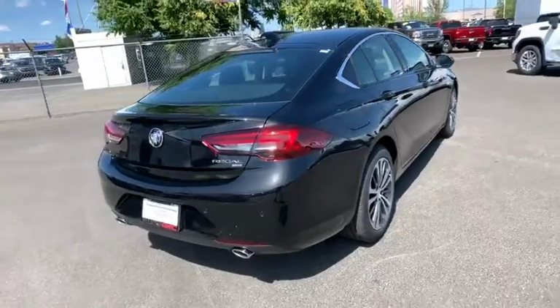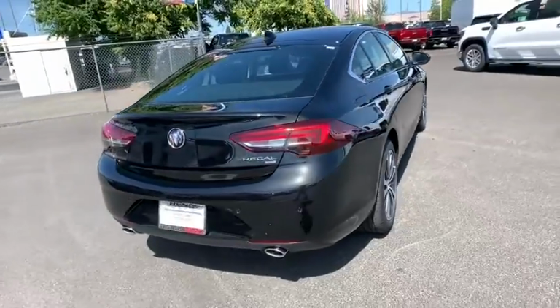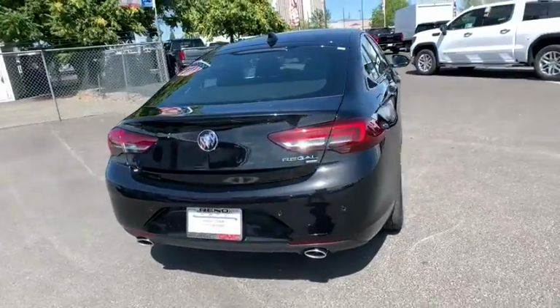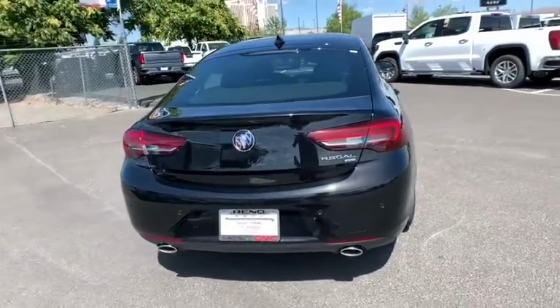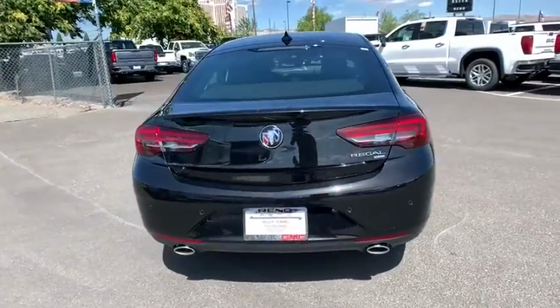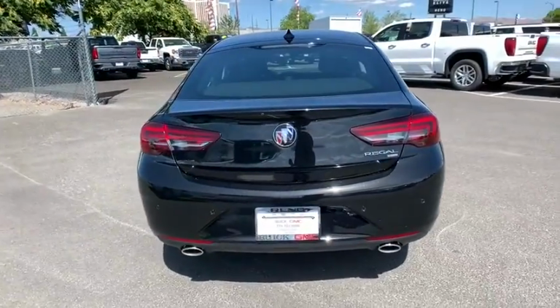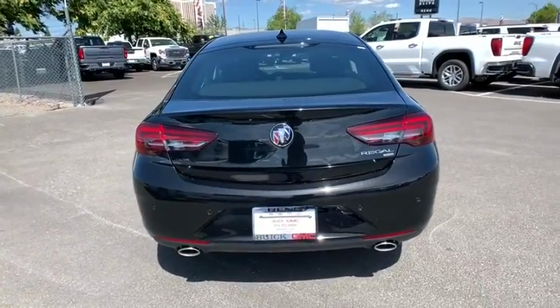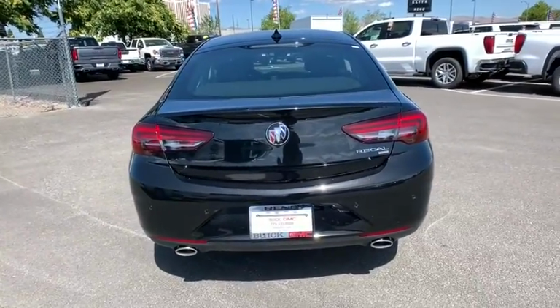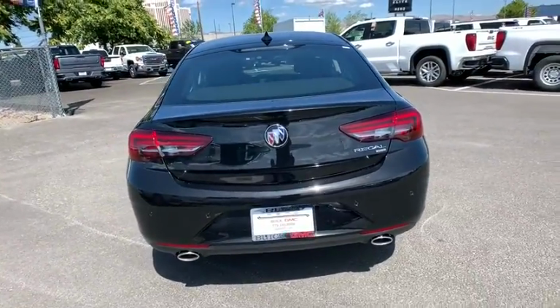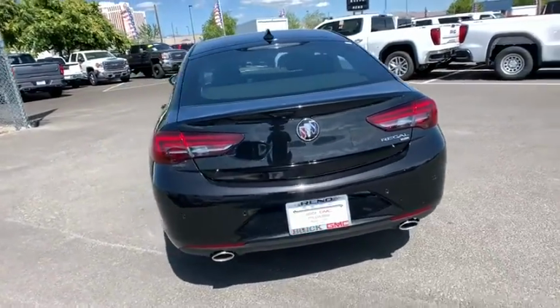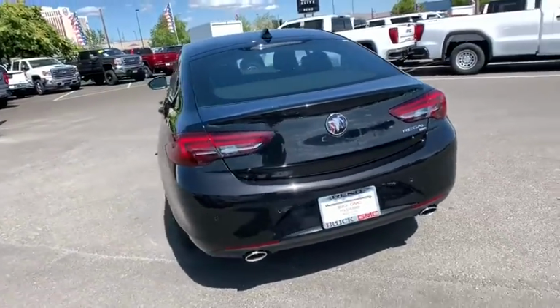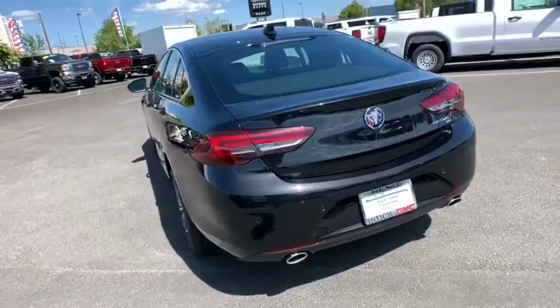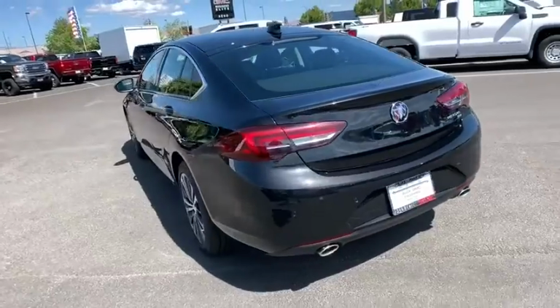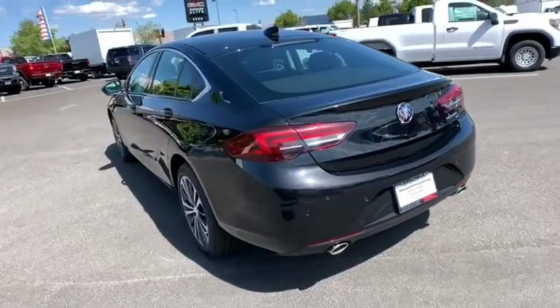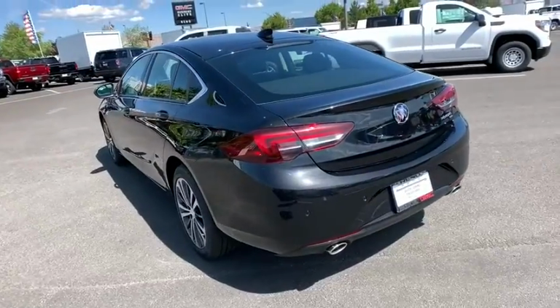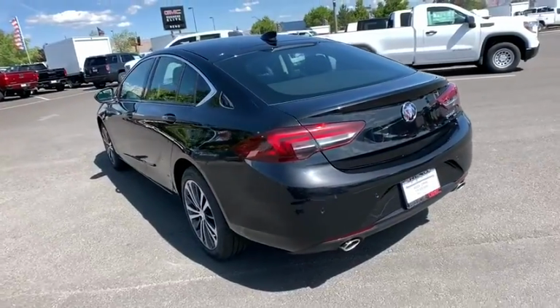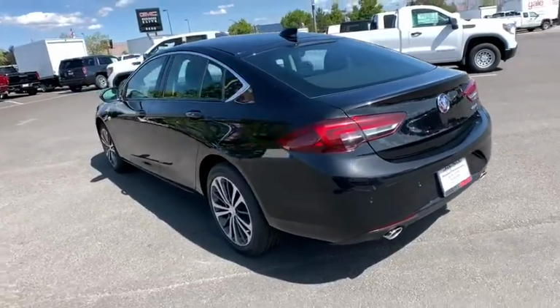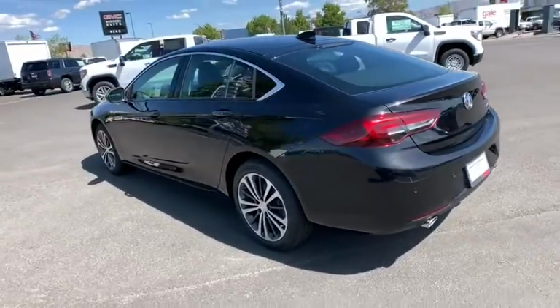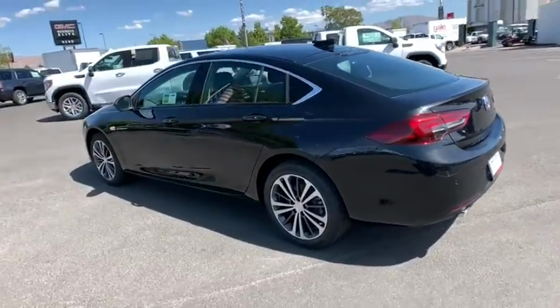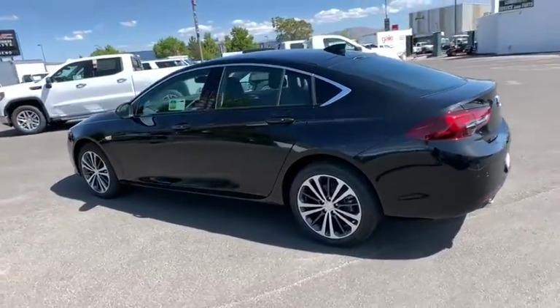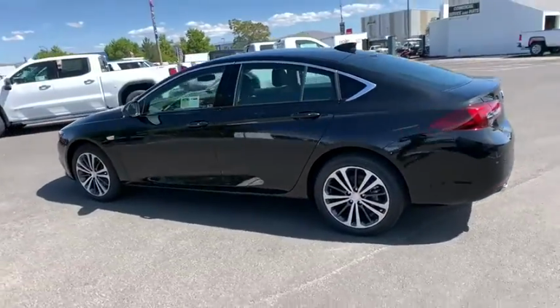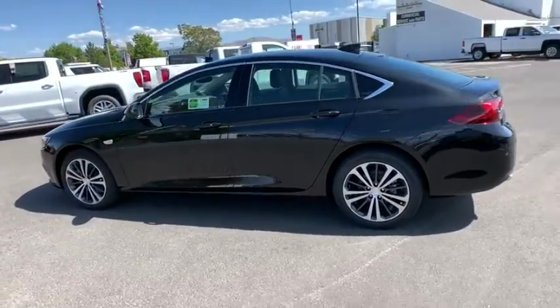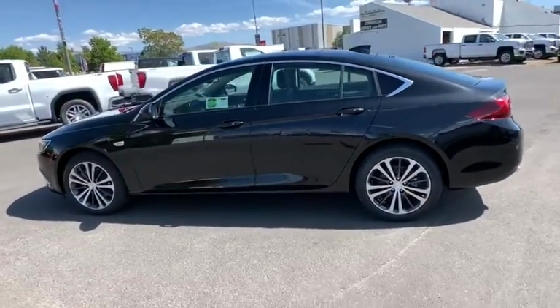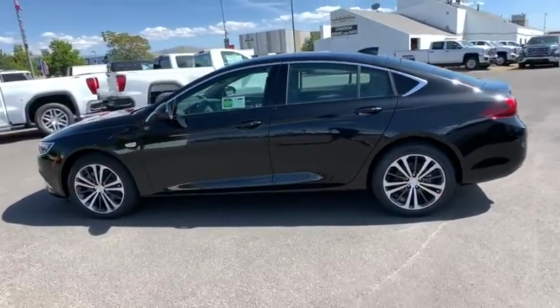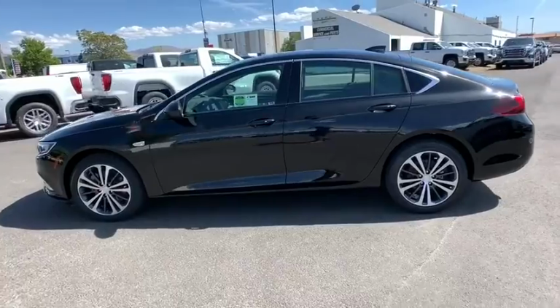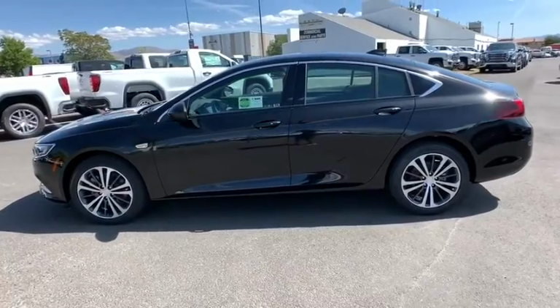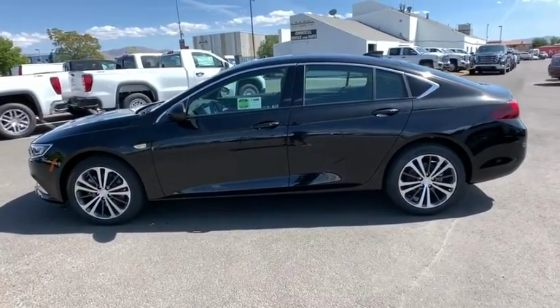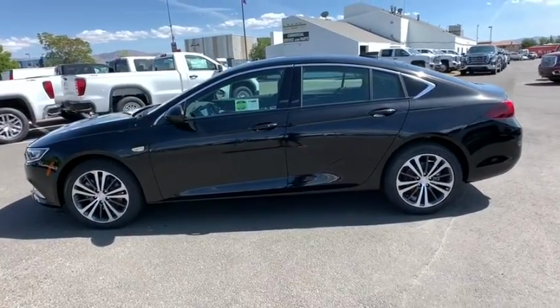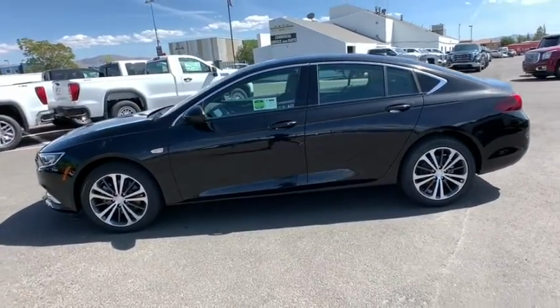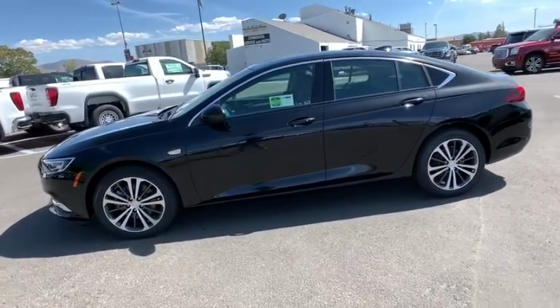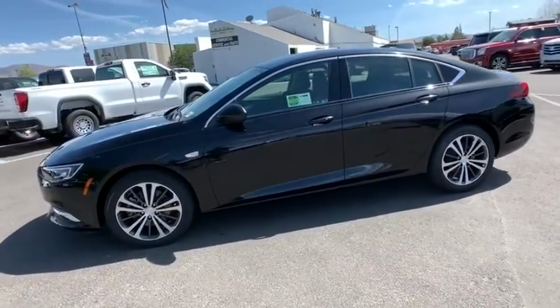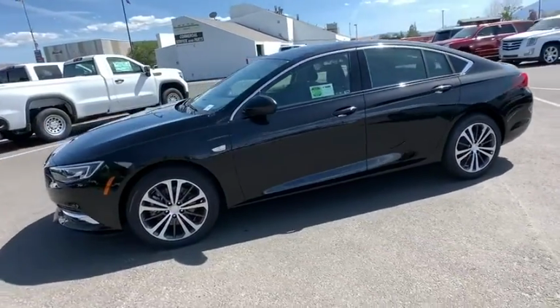Here are some of this vehicle's great options: stability control, anti-lock braking system, backup camera, all-wheel drive, traction control, power passenger seat, remote engine start, Bluetooth.